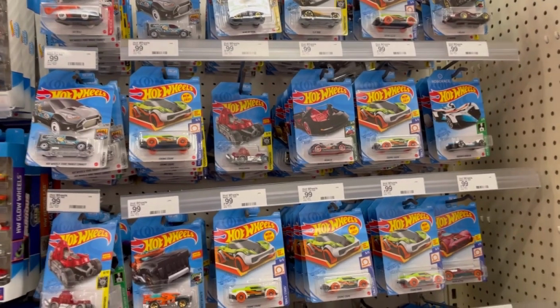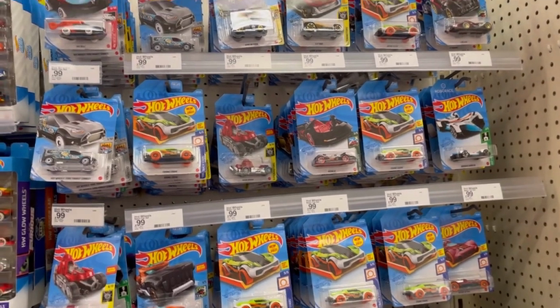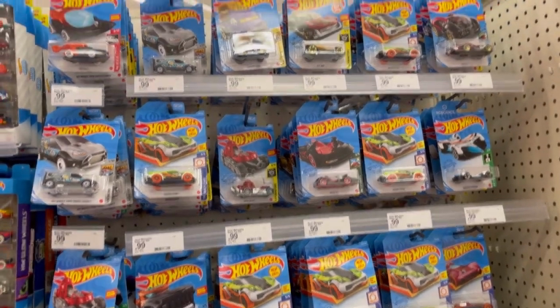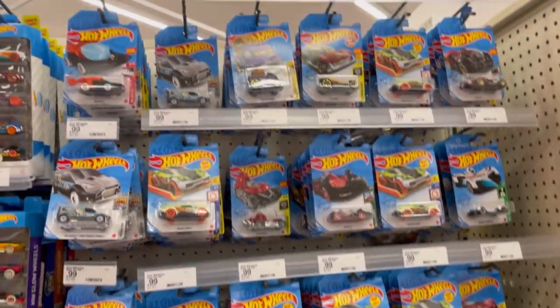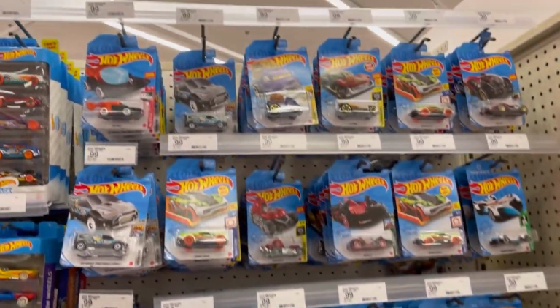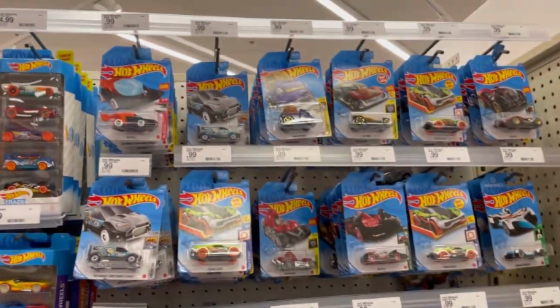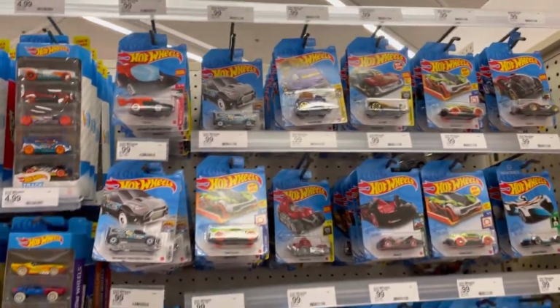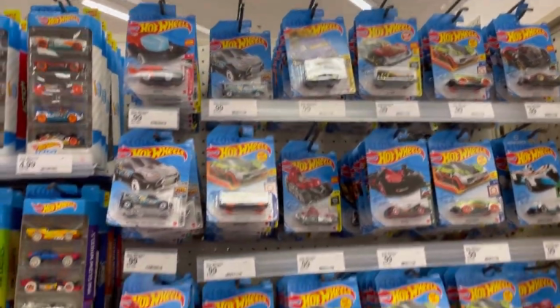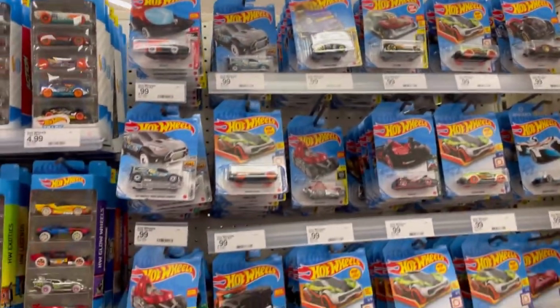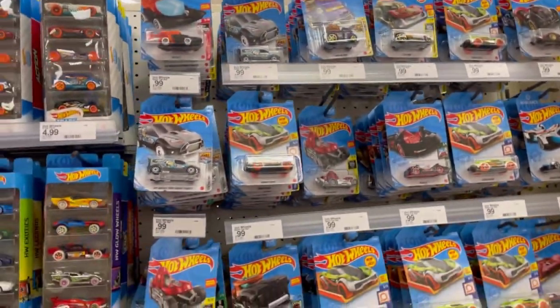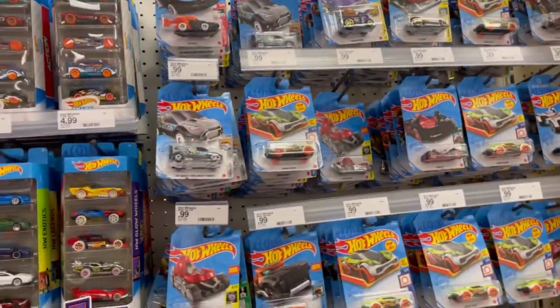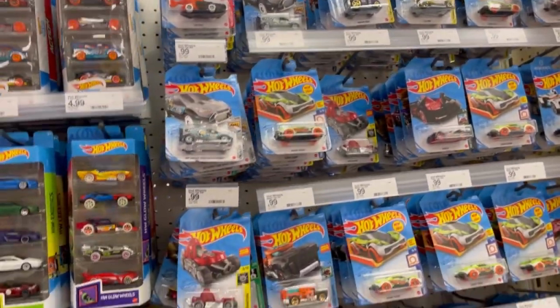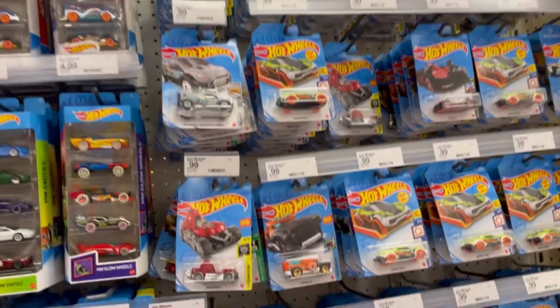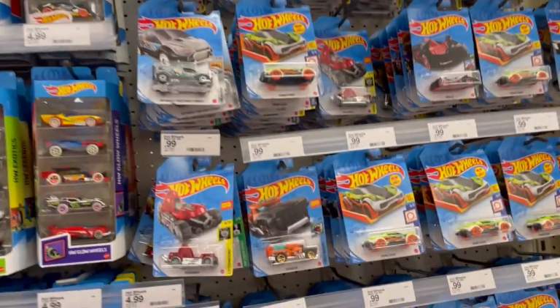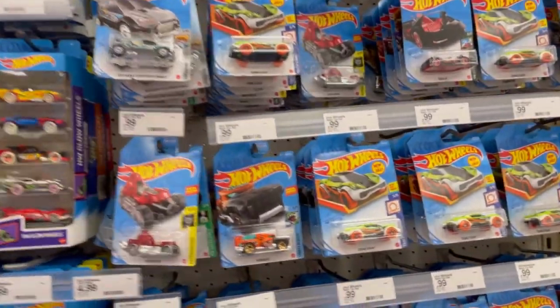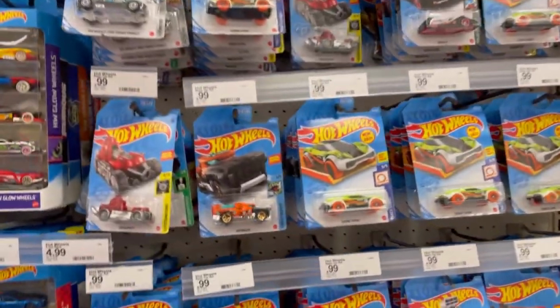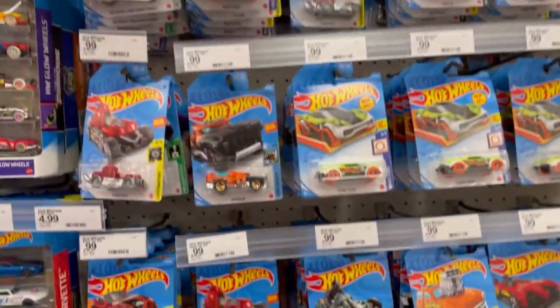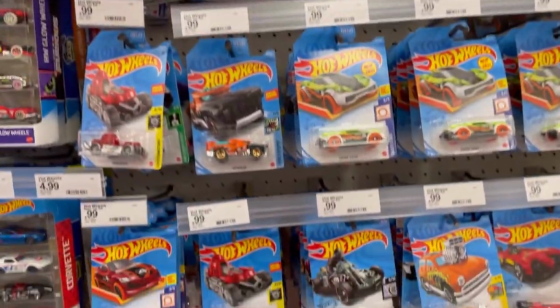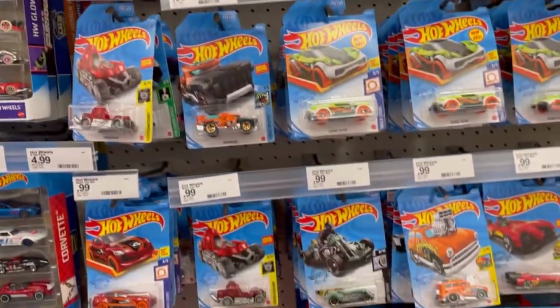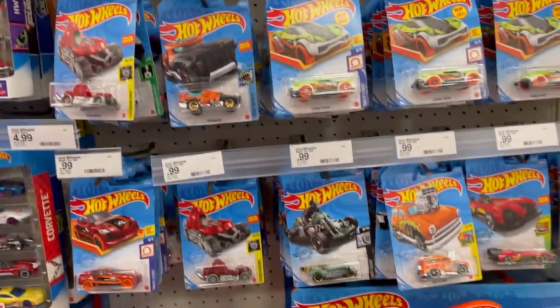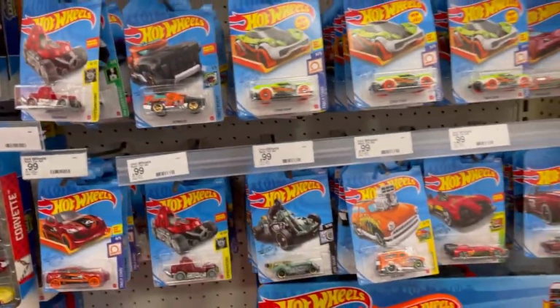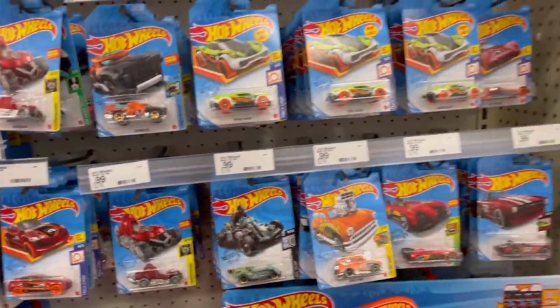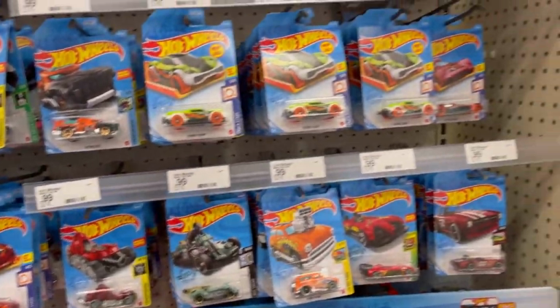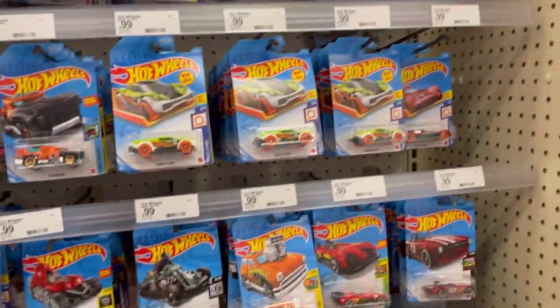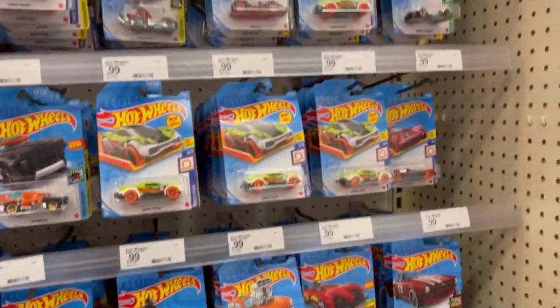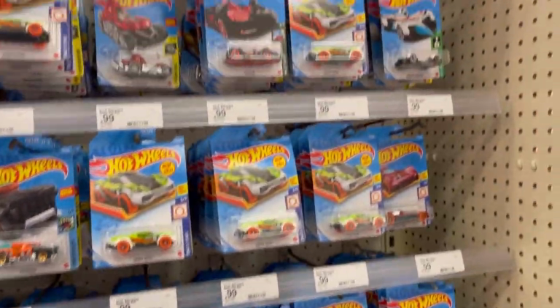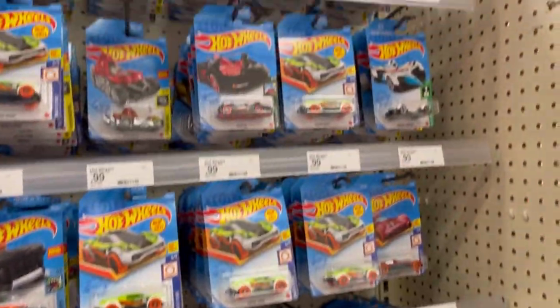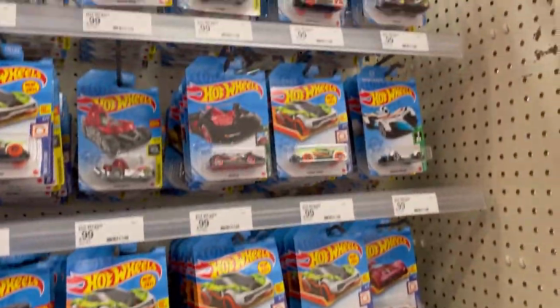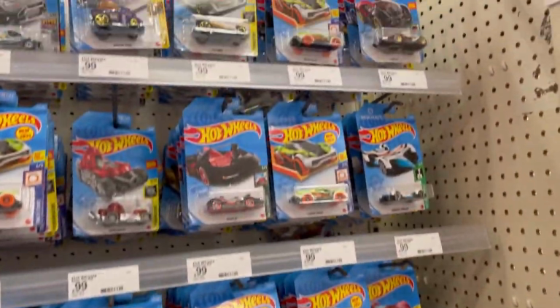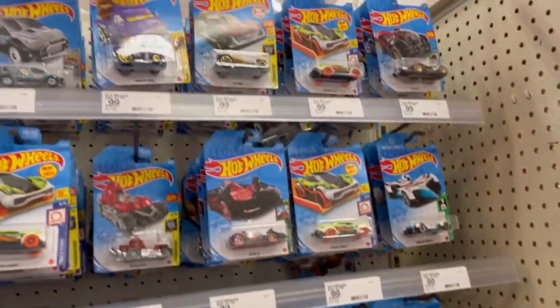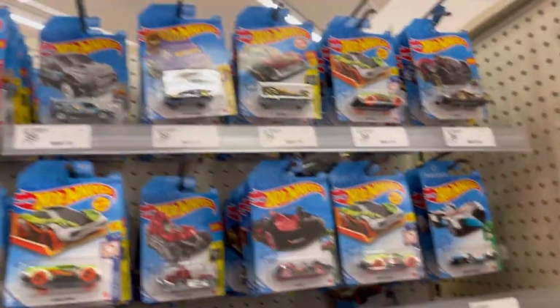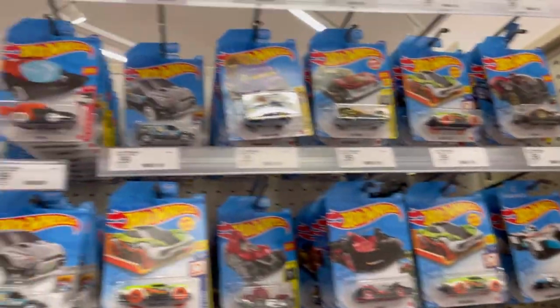What's up guys, your boy Biggie here coming at you with another video. Hope you guys are doing well. As you can see, I'm here in the Hot Wheels section.